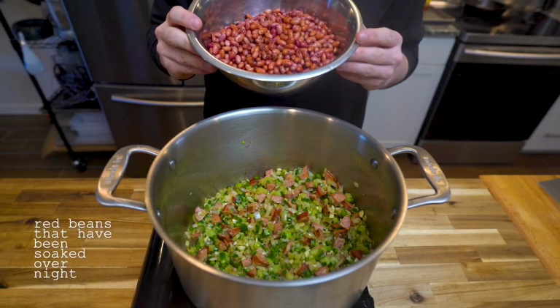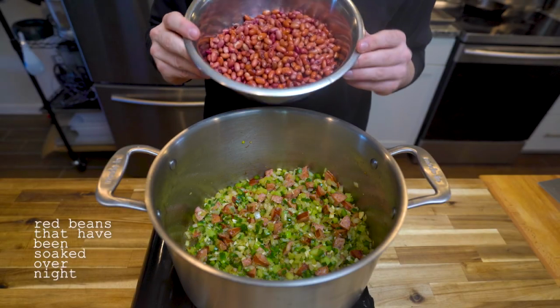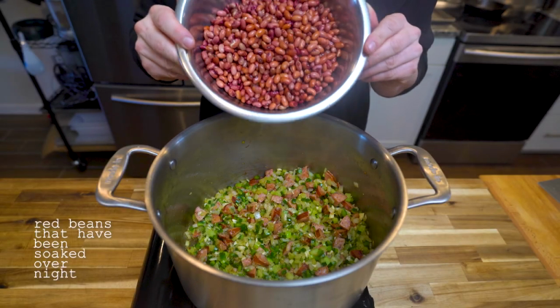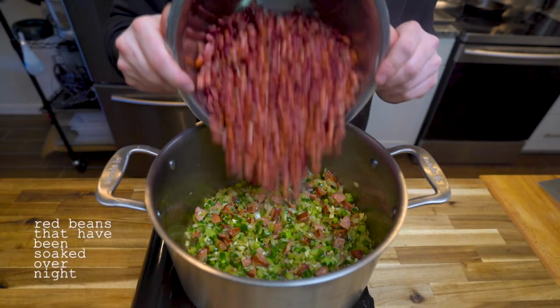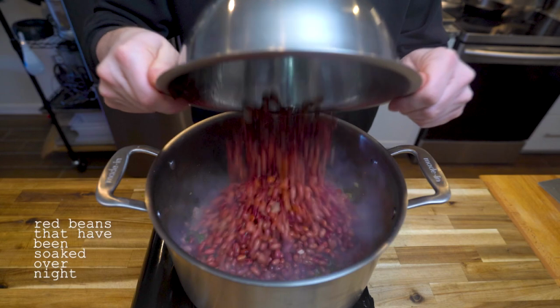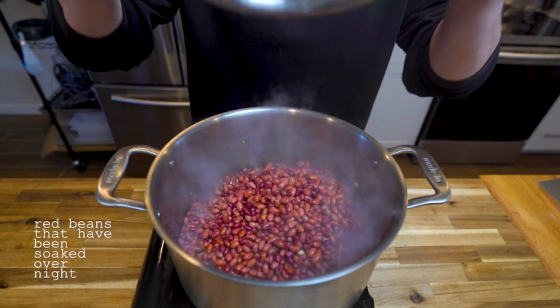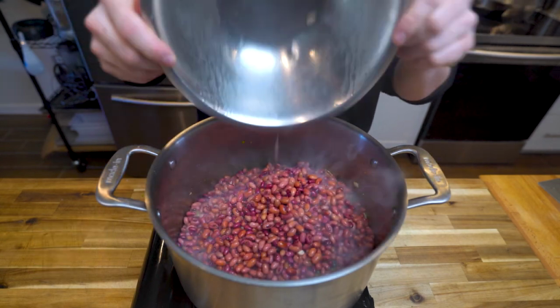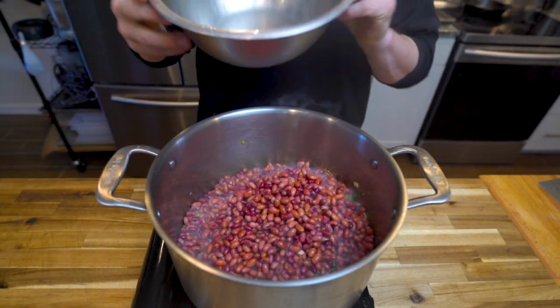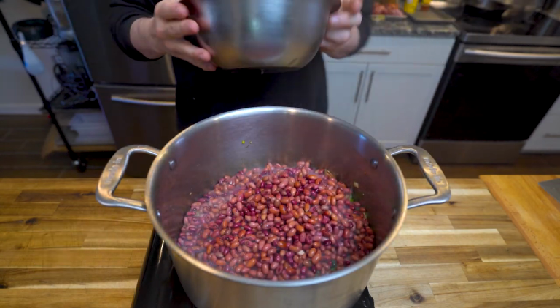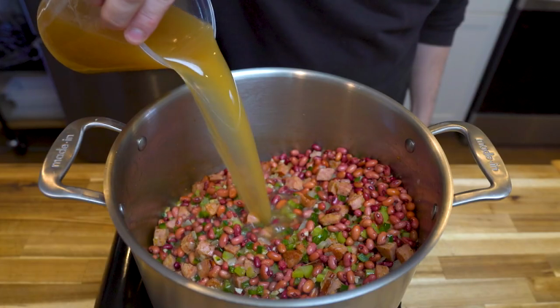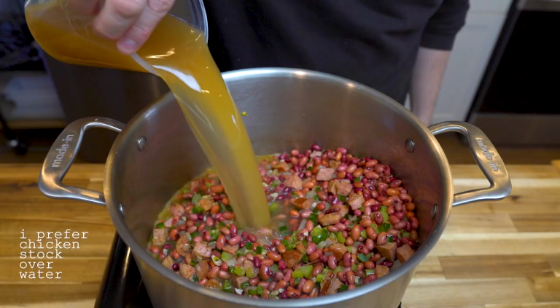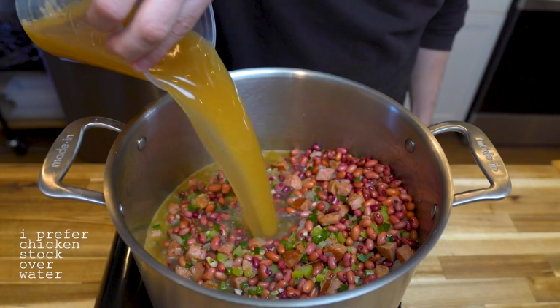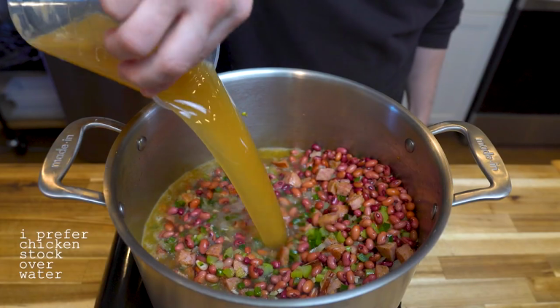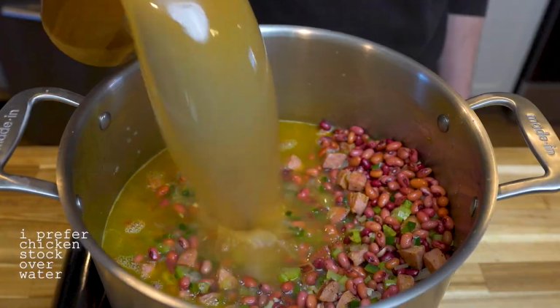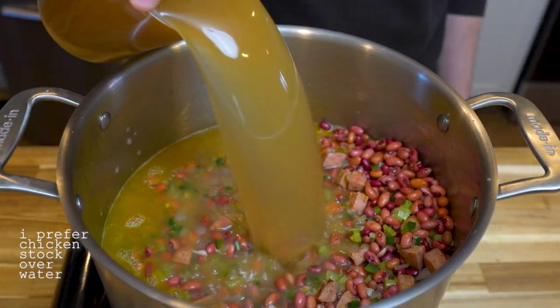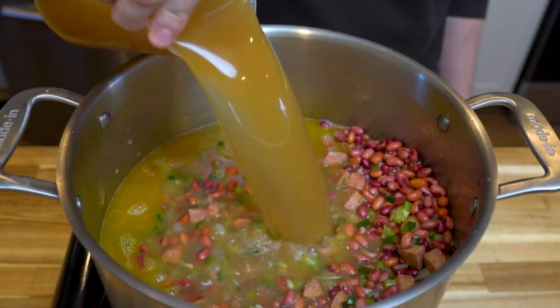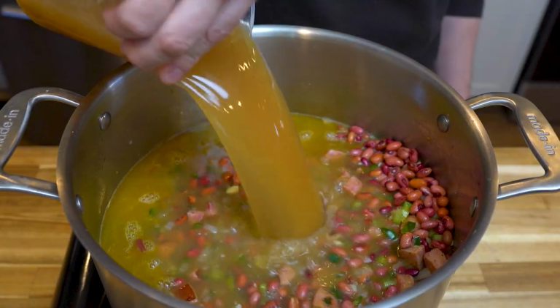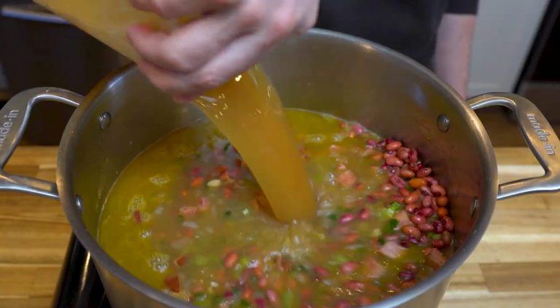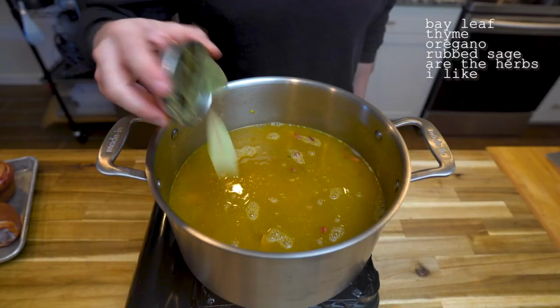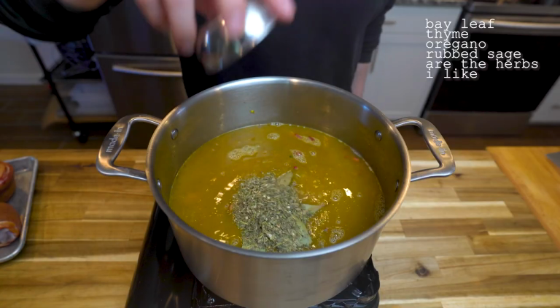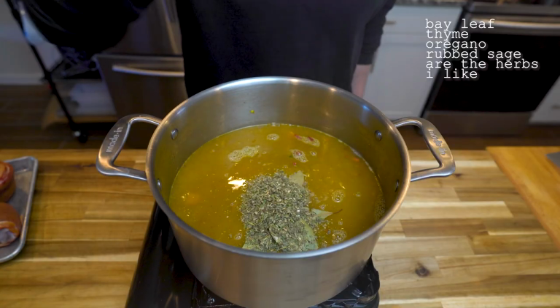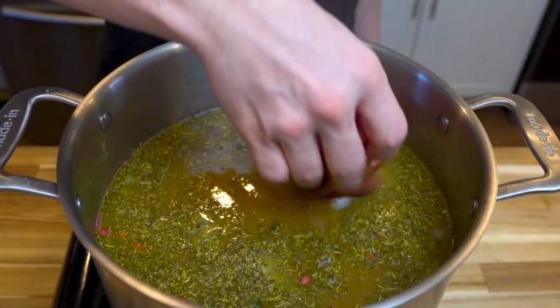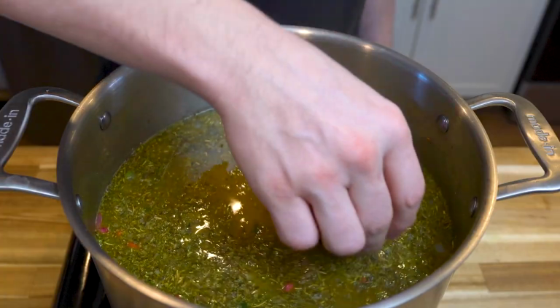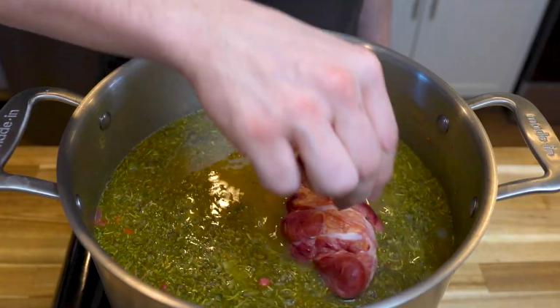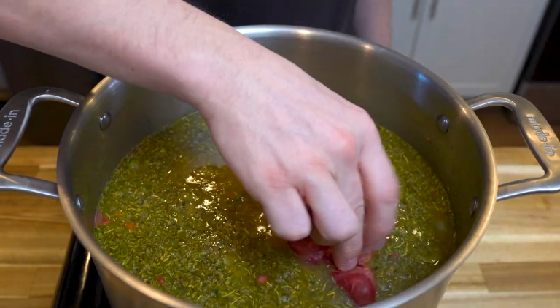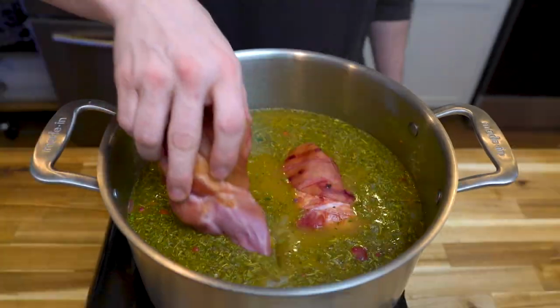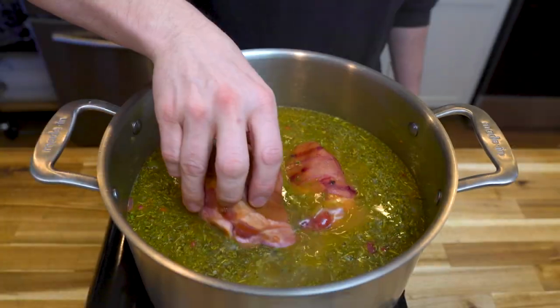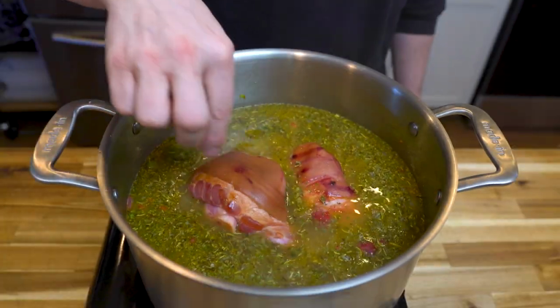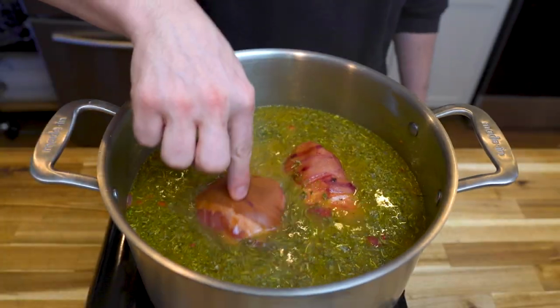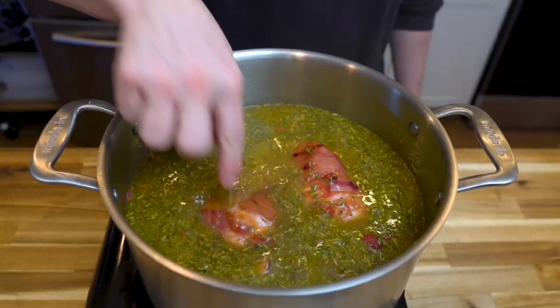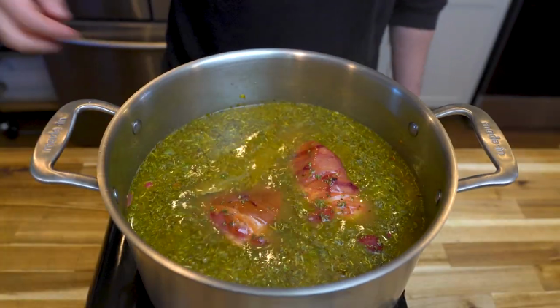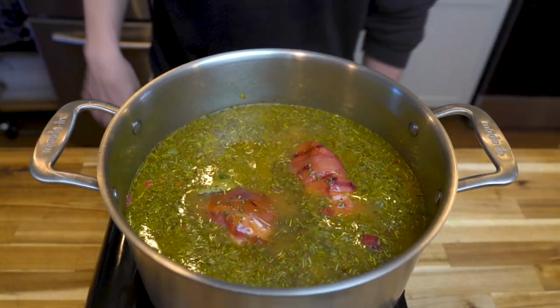Then add in some beans that we've been soaking overnight. Then goes in the rest of your ingredients: chicken stock, spices, and ham hocks. Ham hocks brings so much flavor.